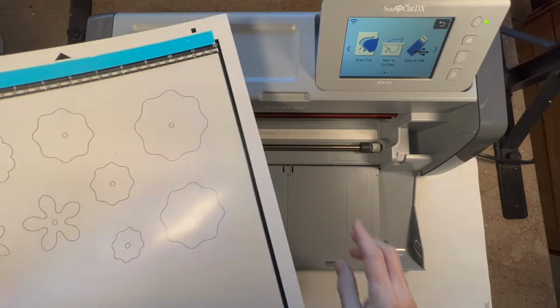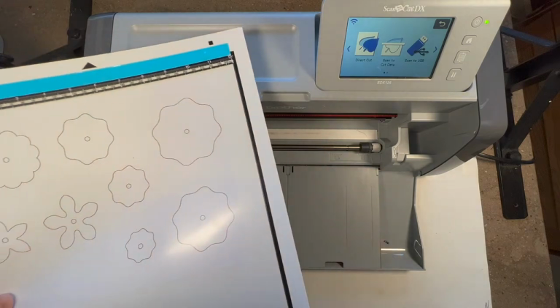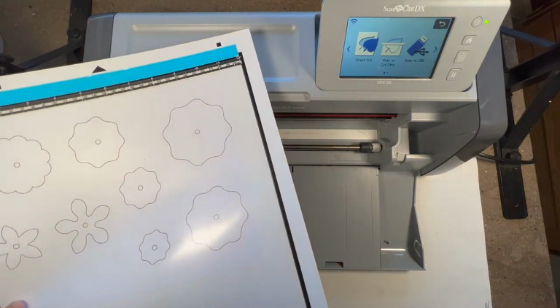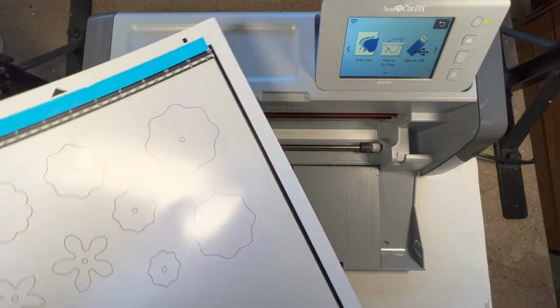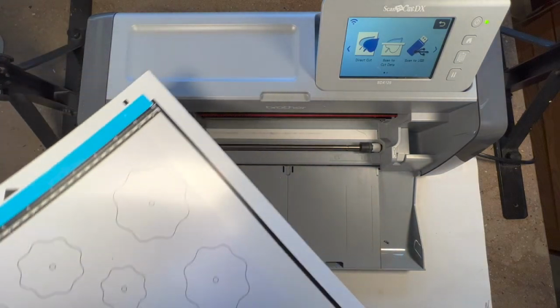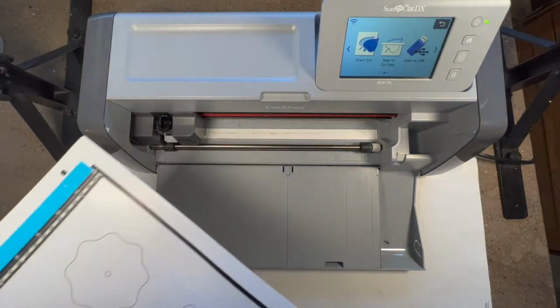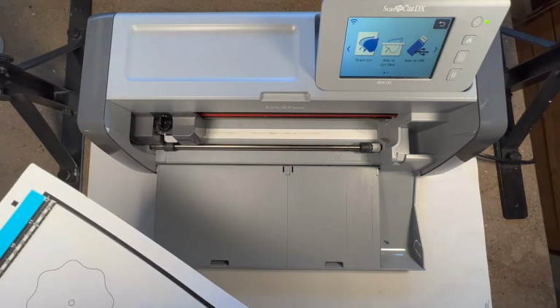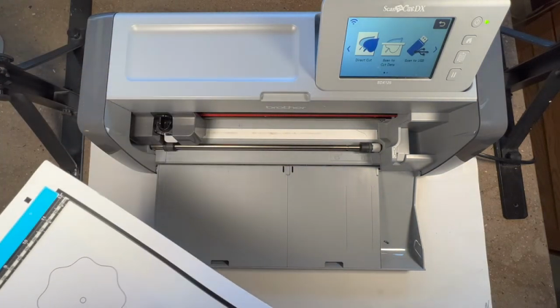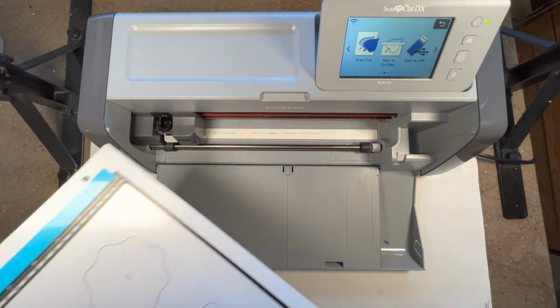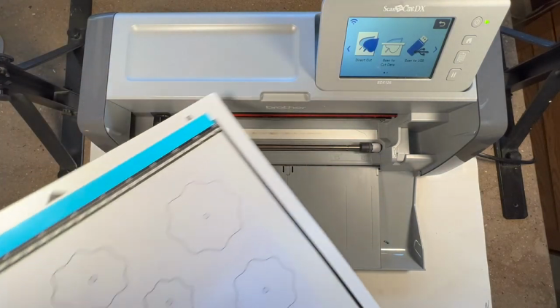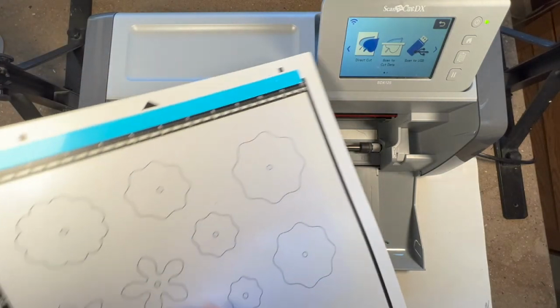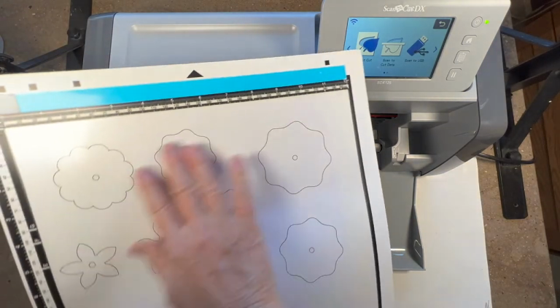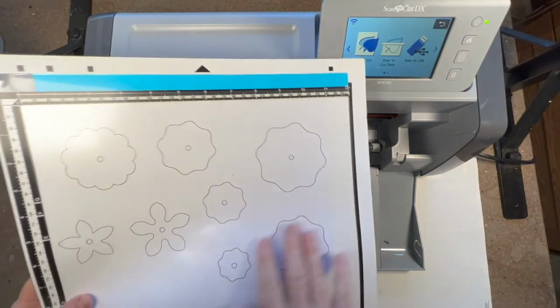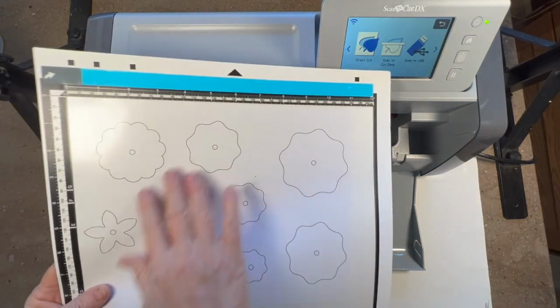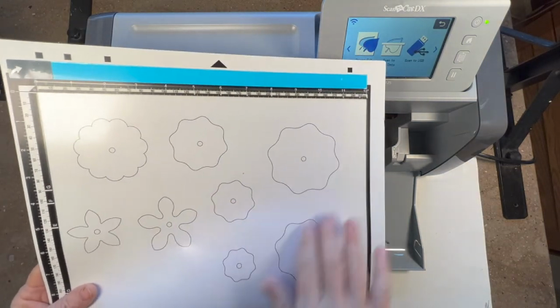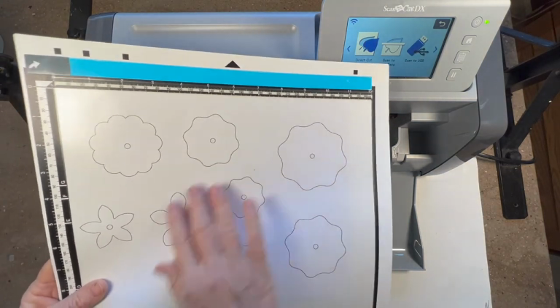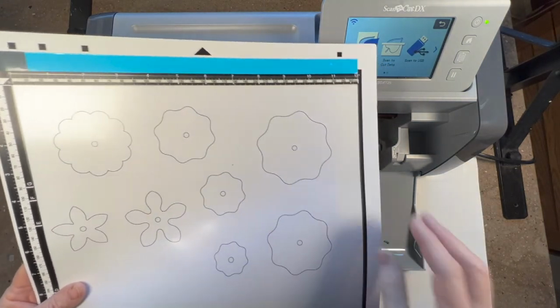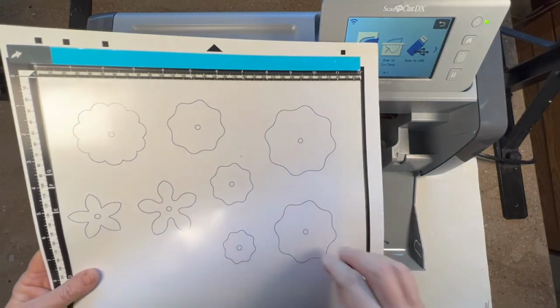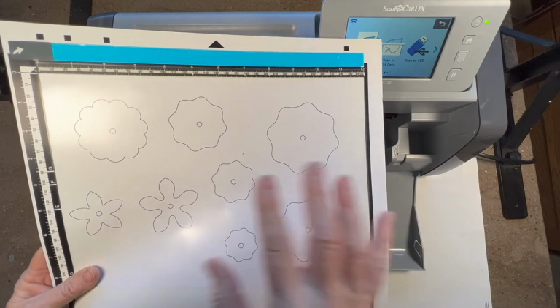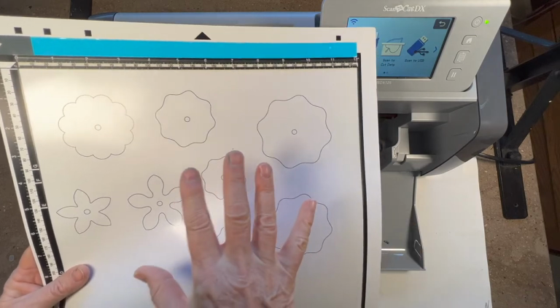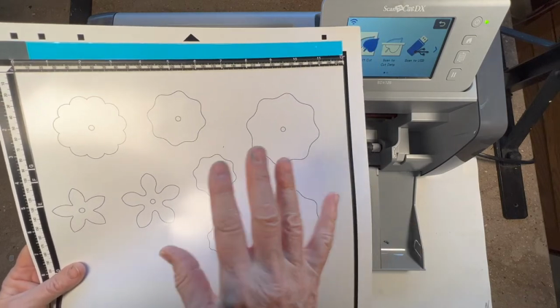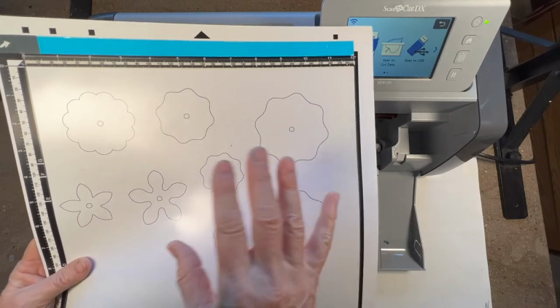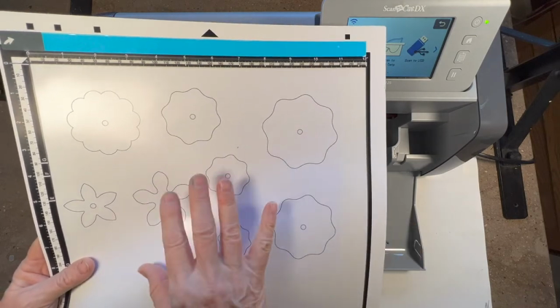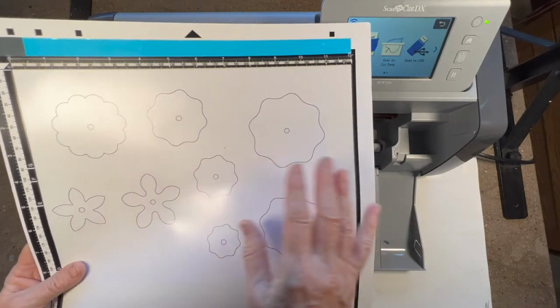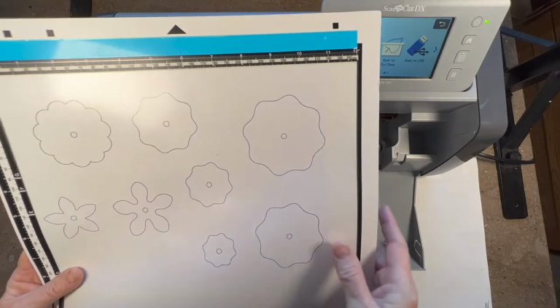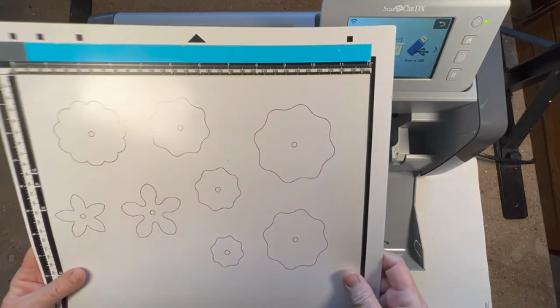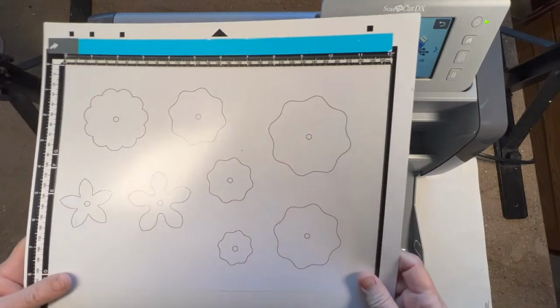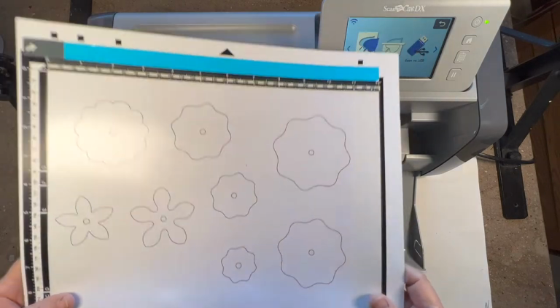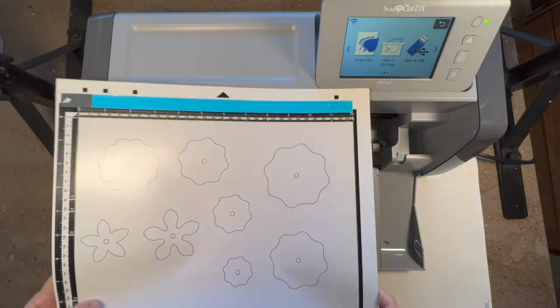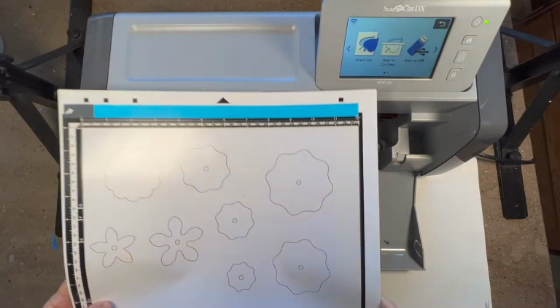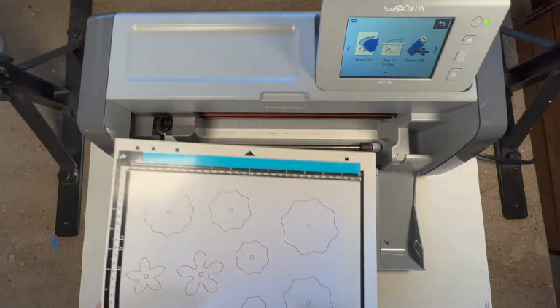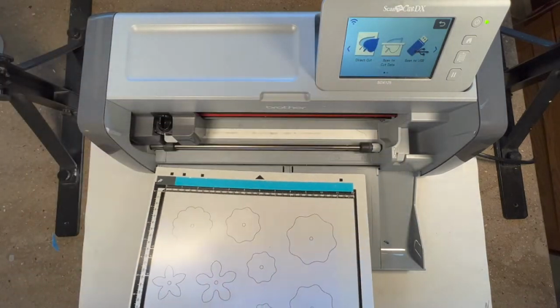We're not doing a direct cut - if we were directly cutting, it would be on the cutting mat and we would be cutting exactly this out of whatever paper we had.